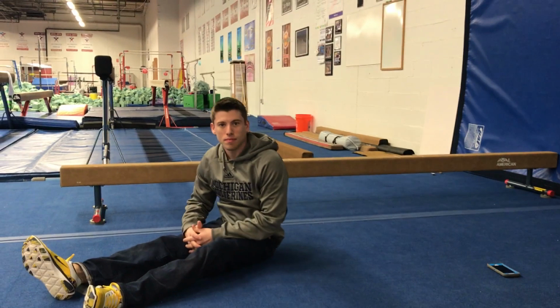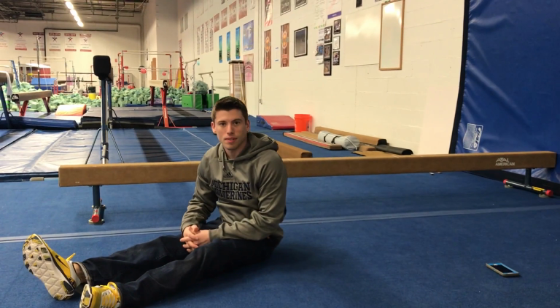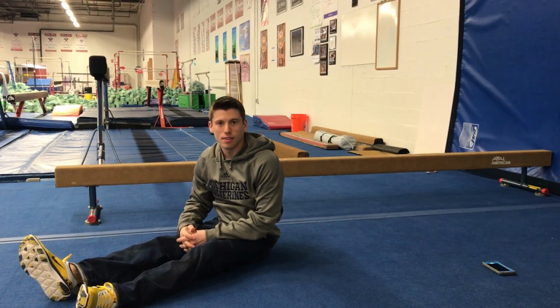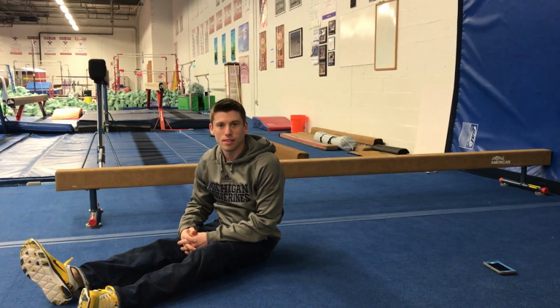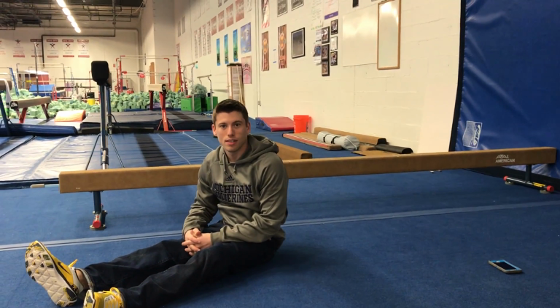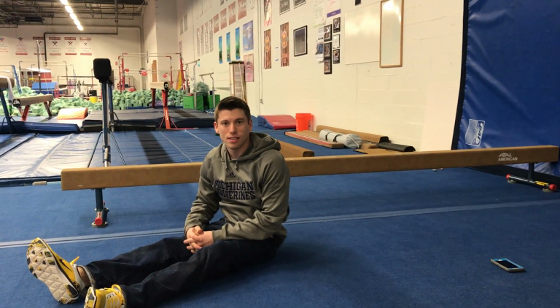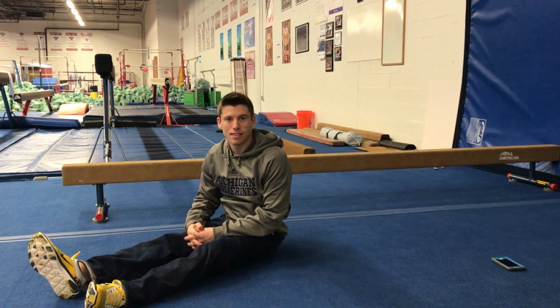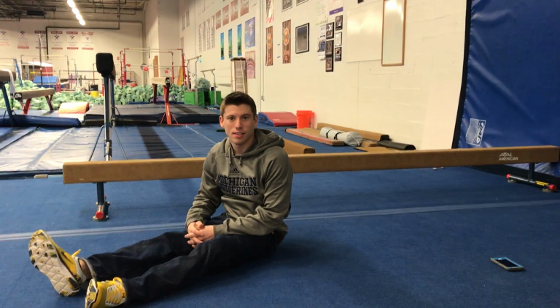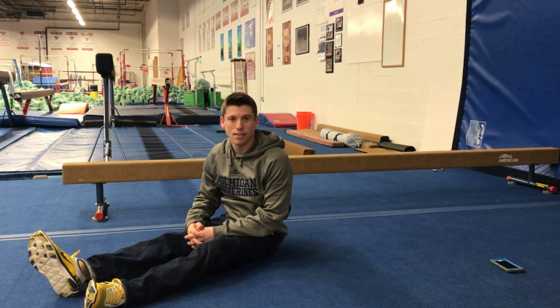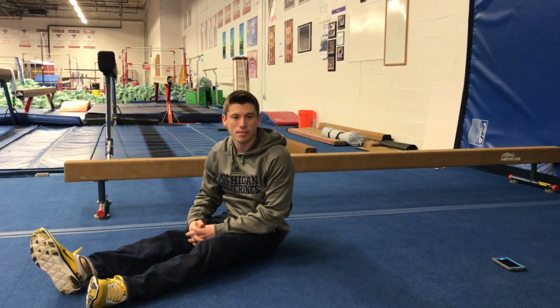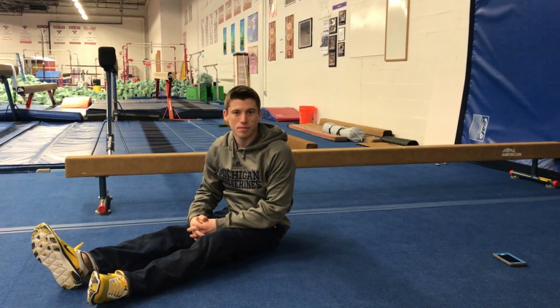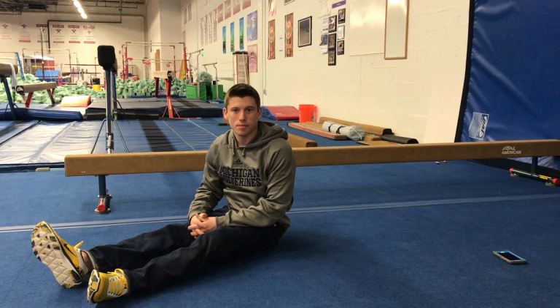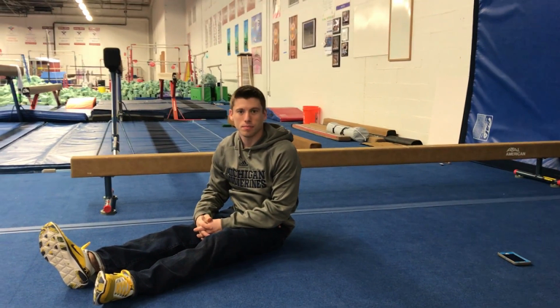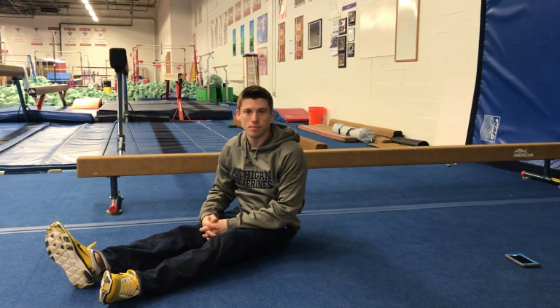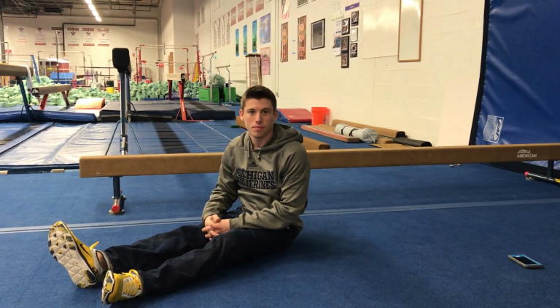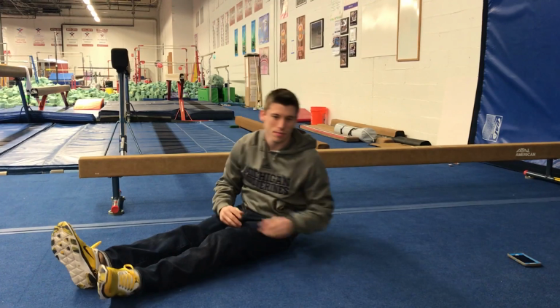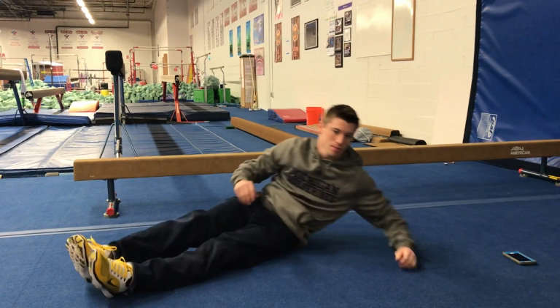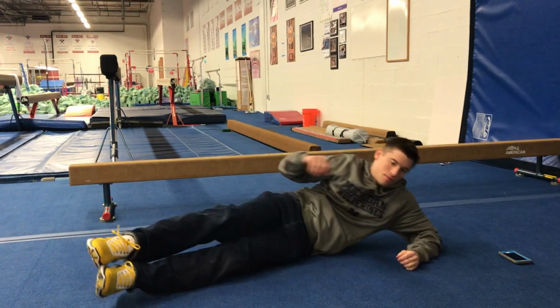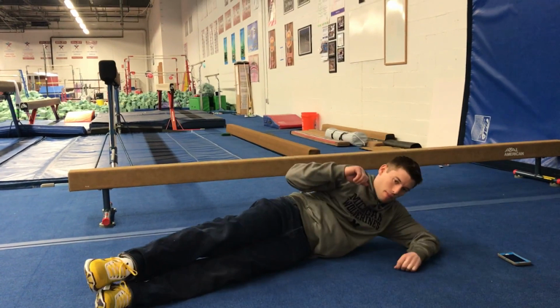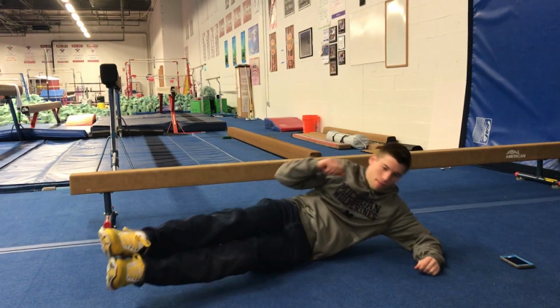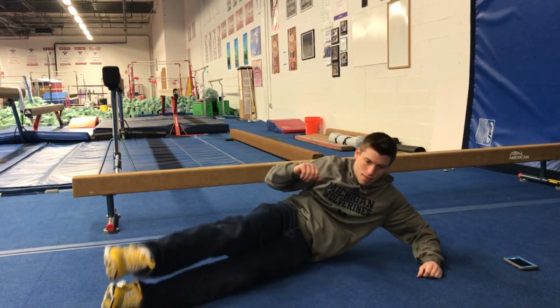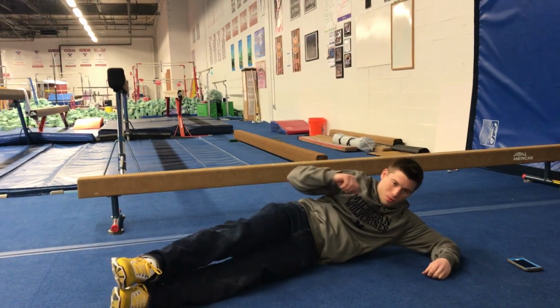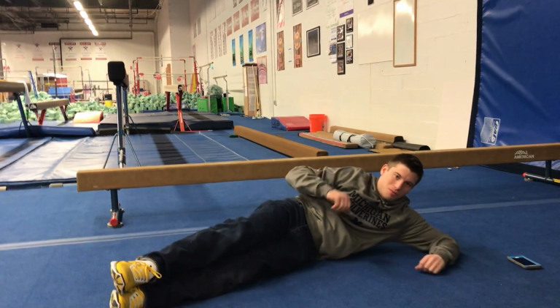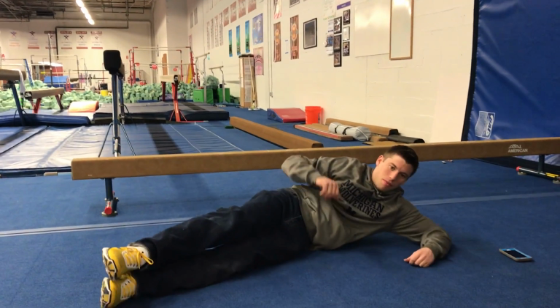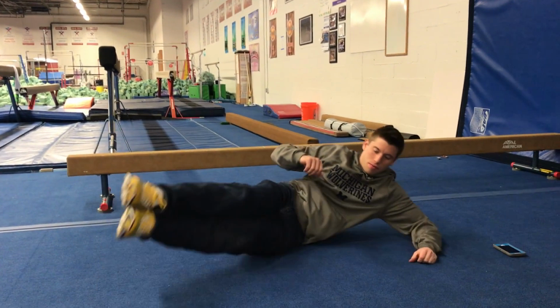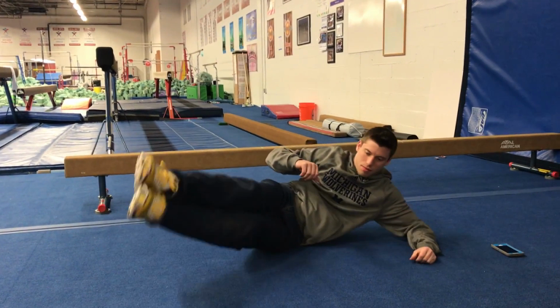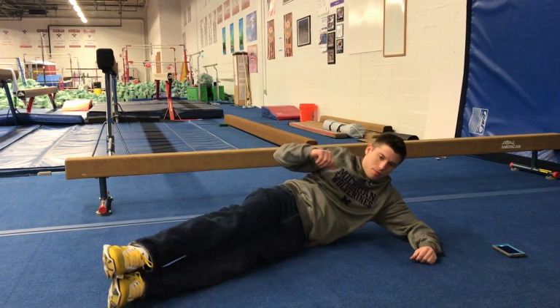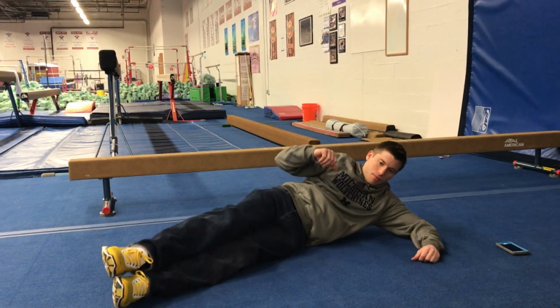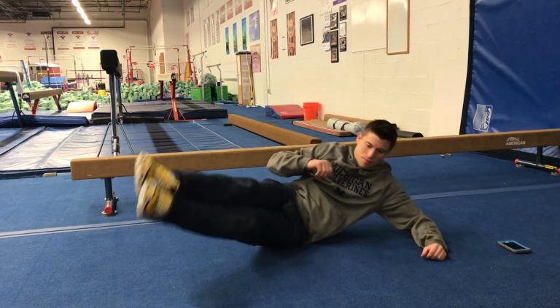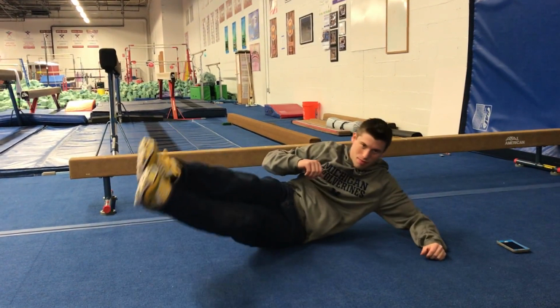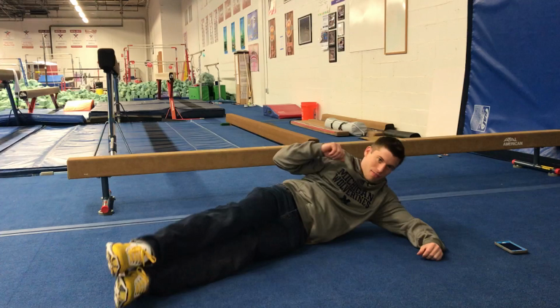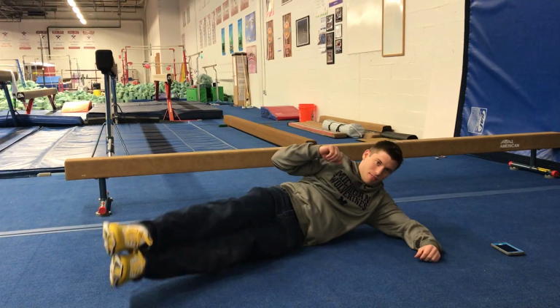Coach Matt is going to demonstrate some of our conditioning today, starting with our side-ups. Just stay on your side, feet together, and up and down.